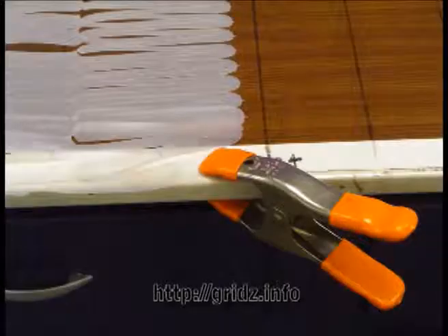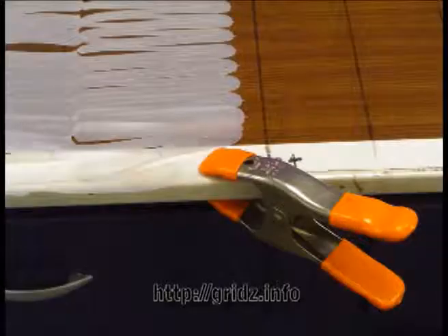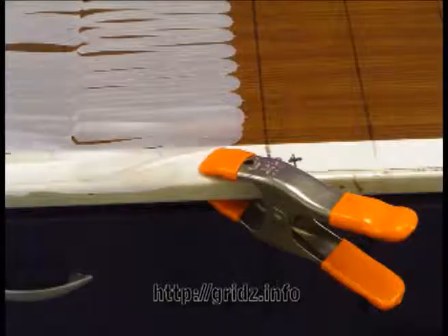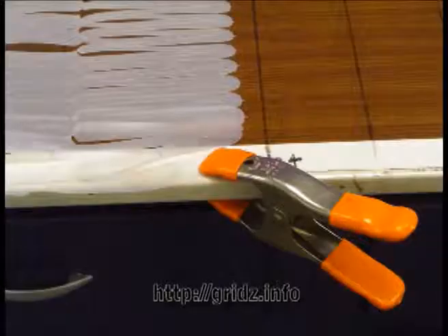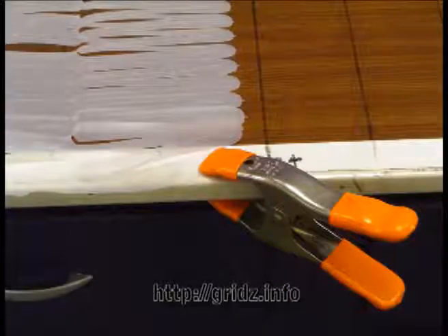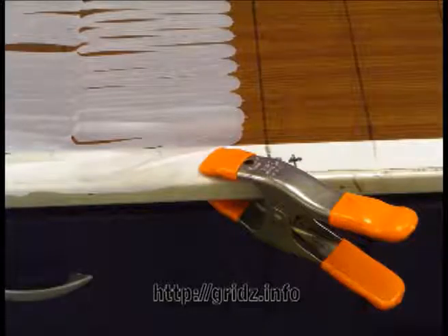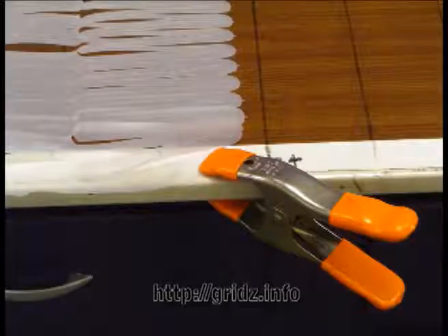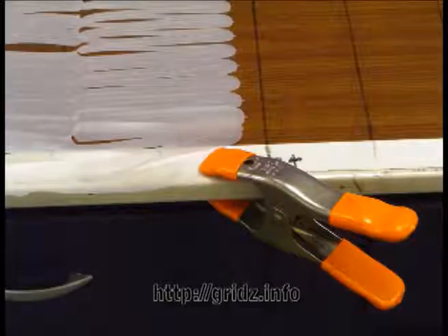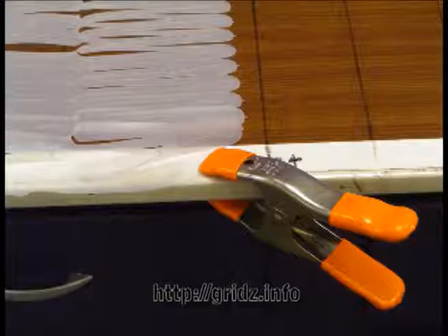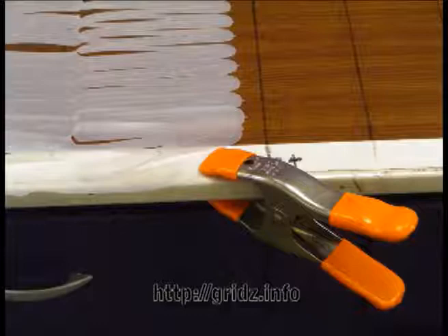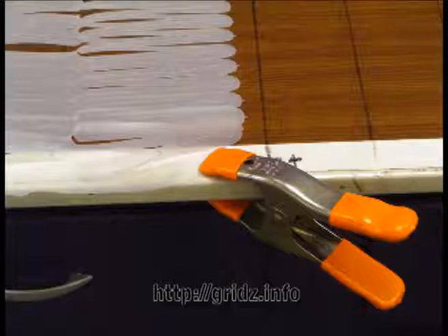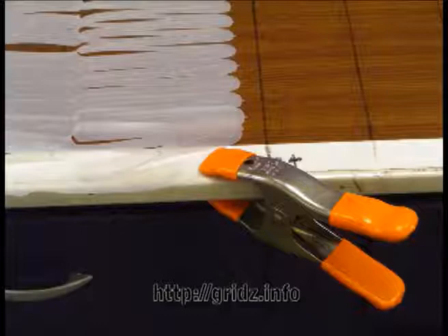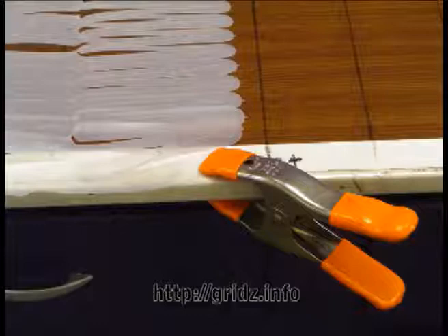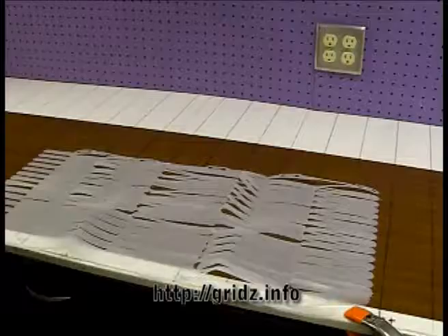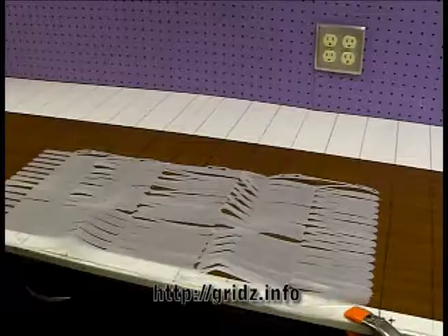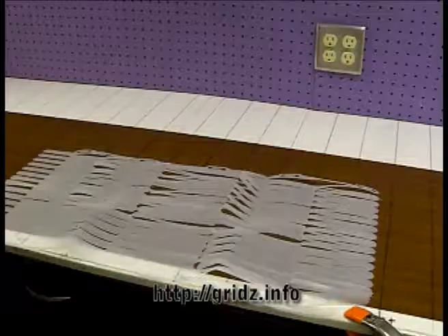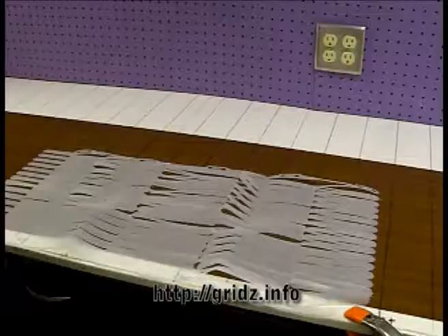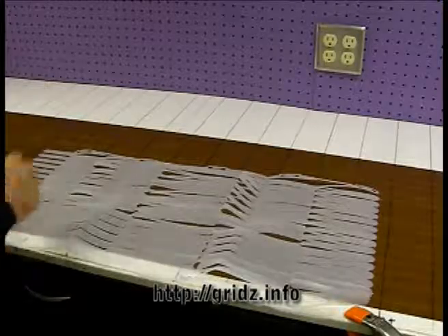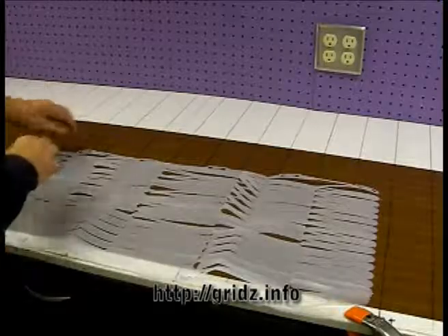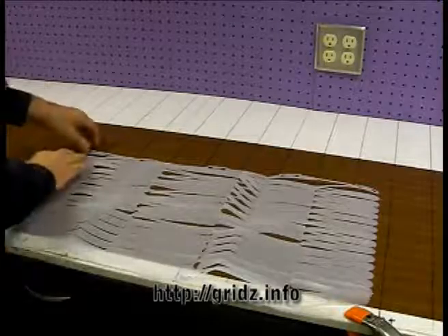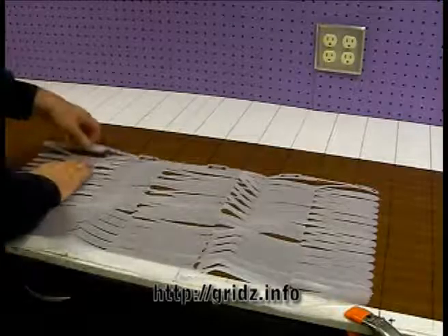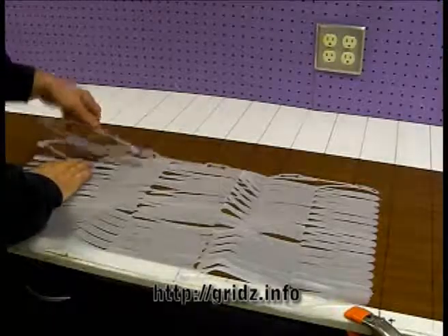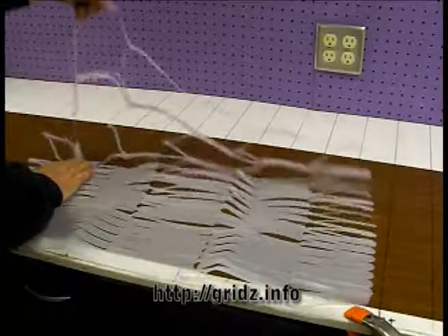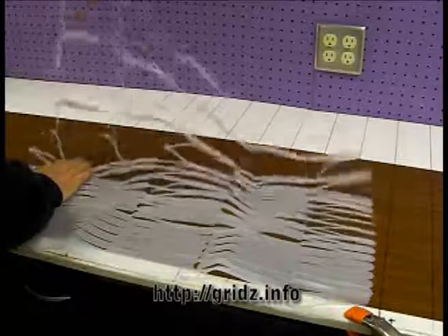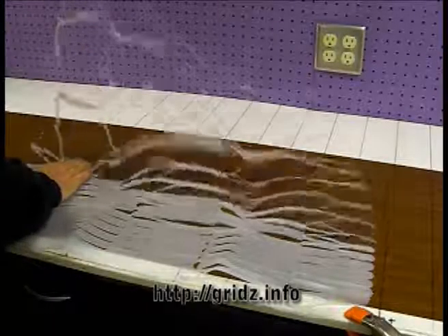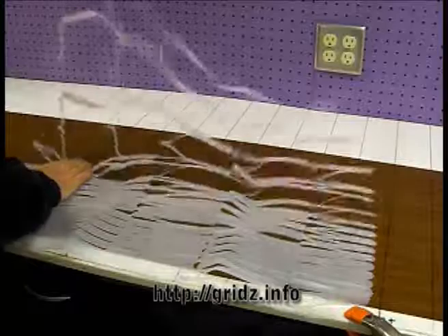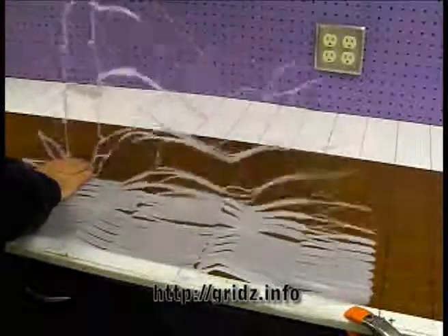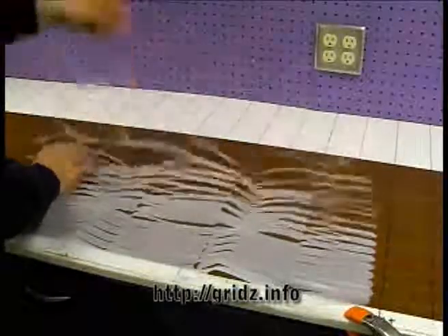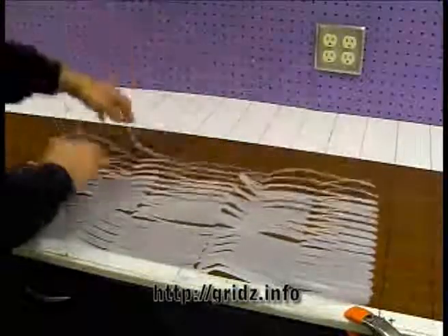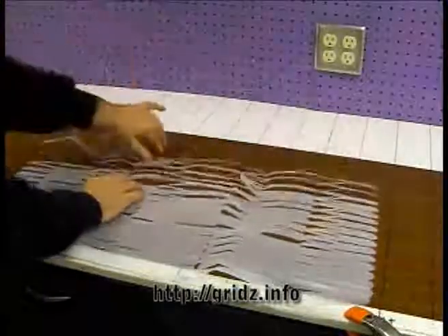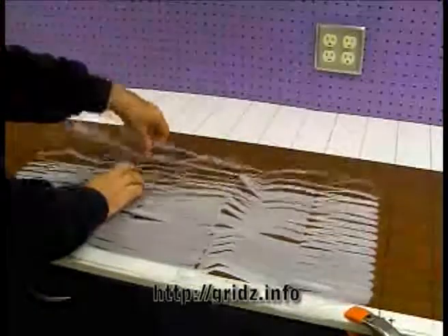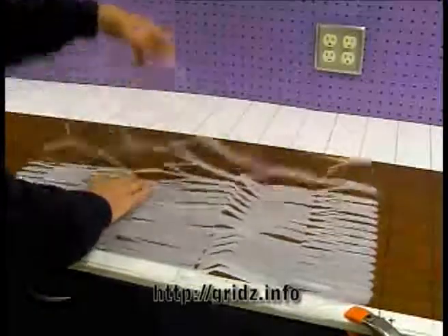Now that the carrier tabs have been pulled off, we can secure one corner of the framework to the table and begin our expansion of the framework so it will be ready for us to load the balloons.